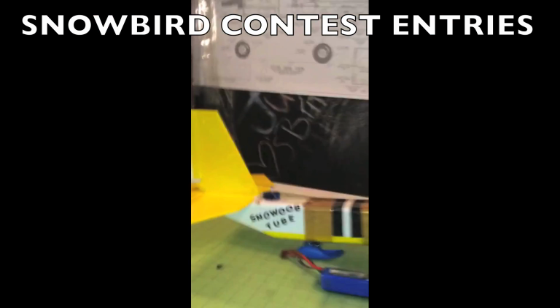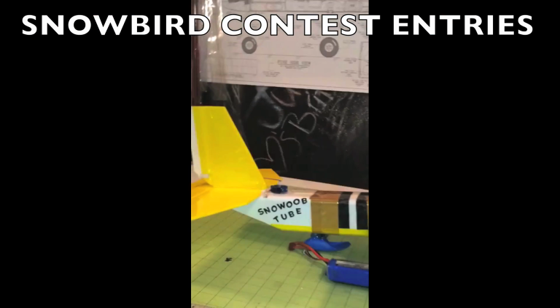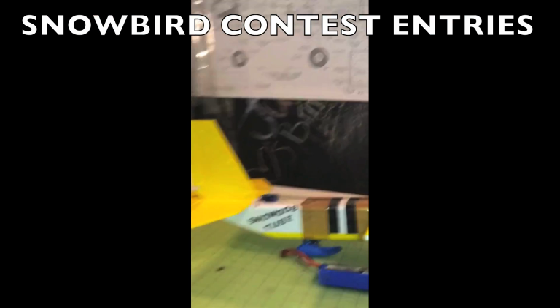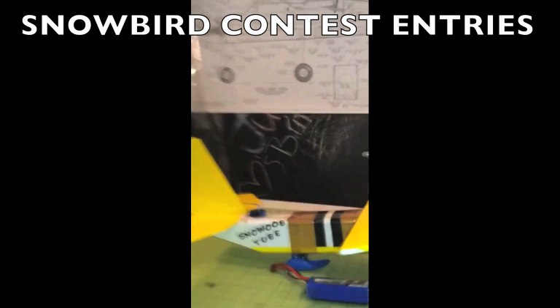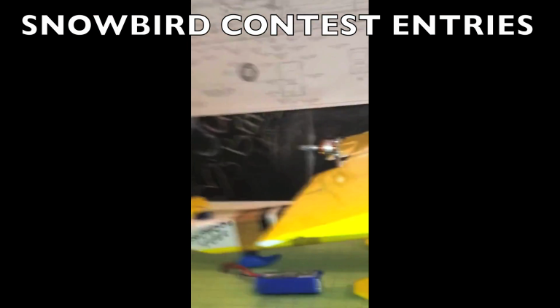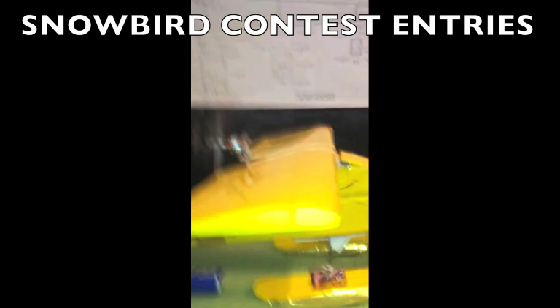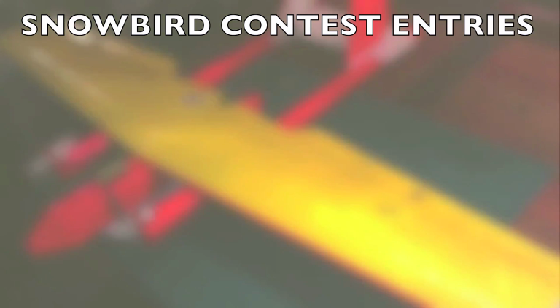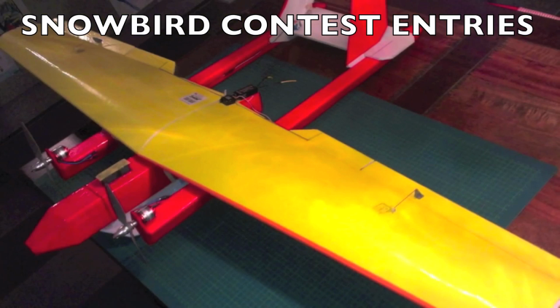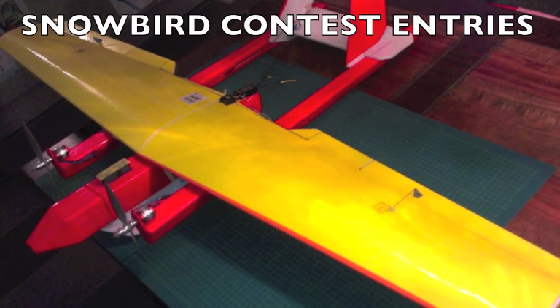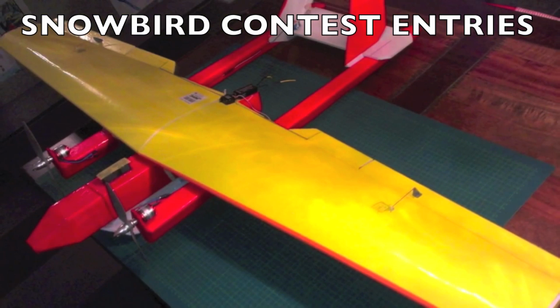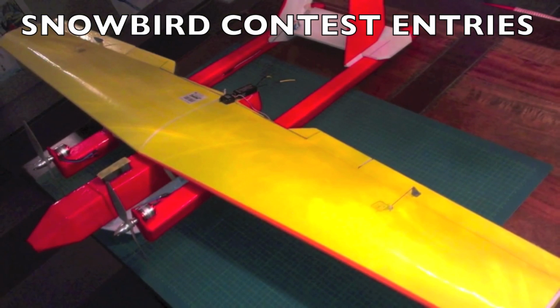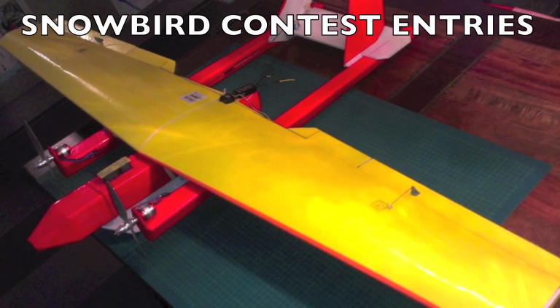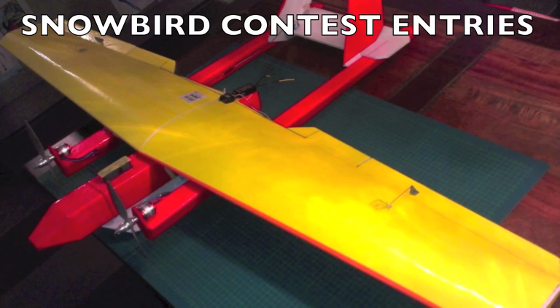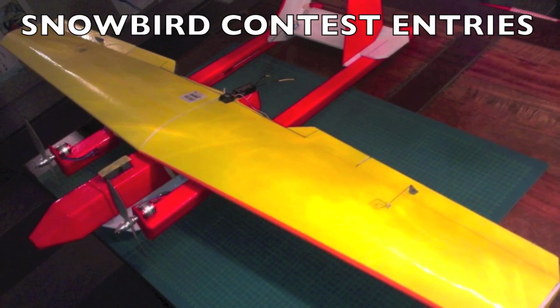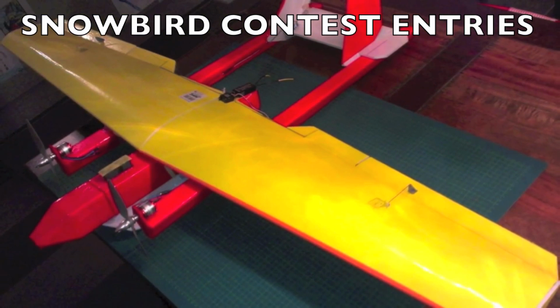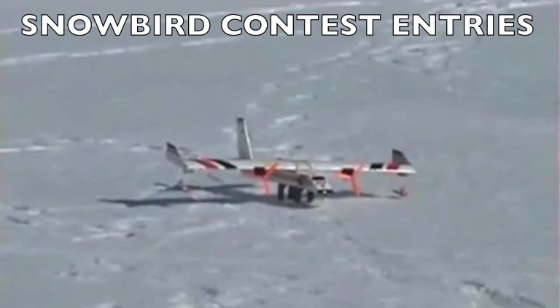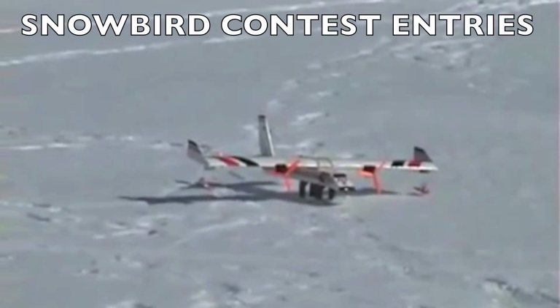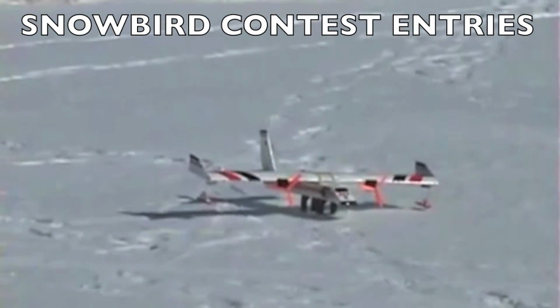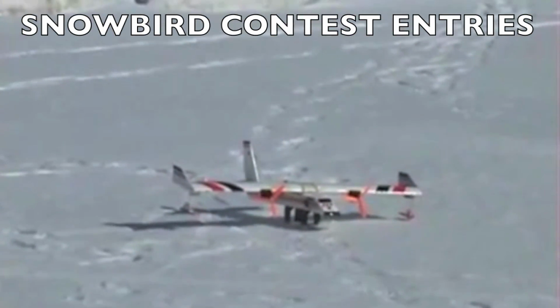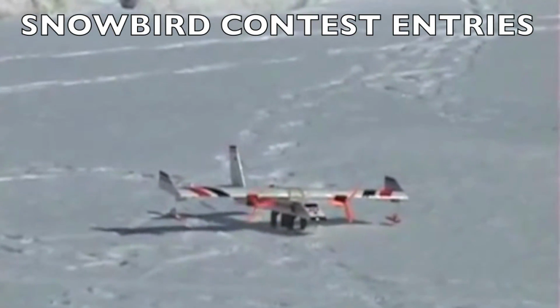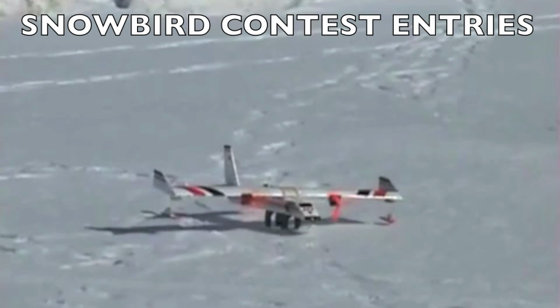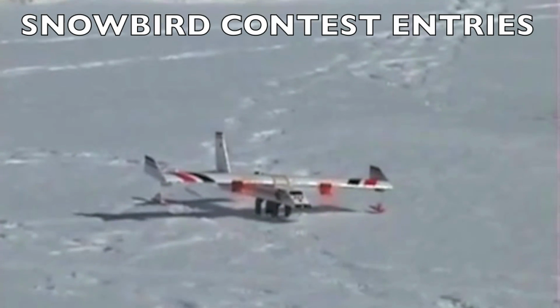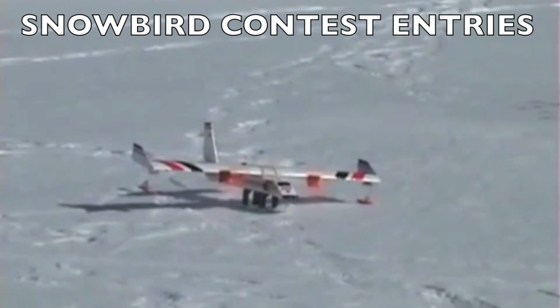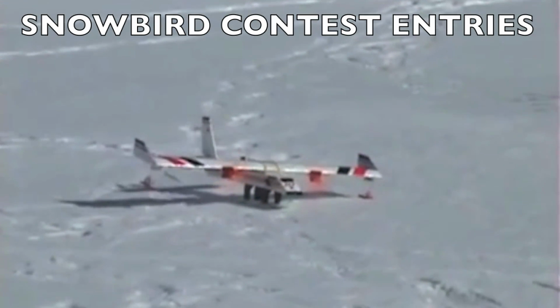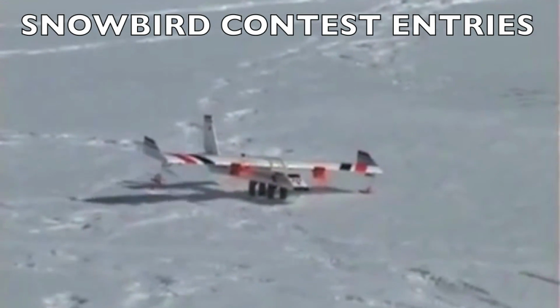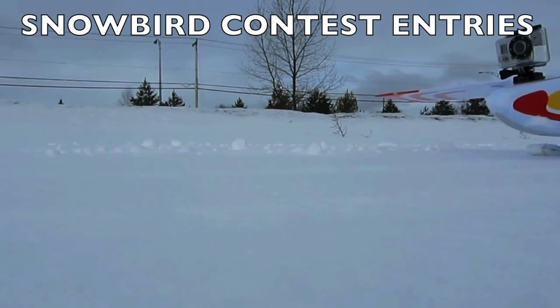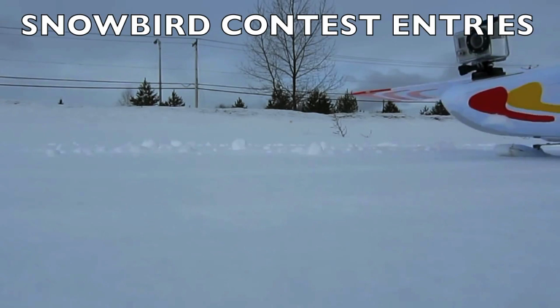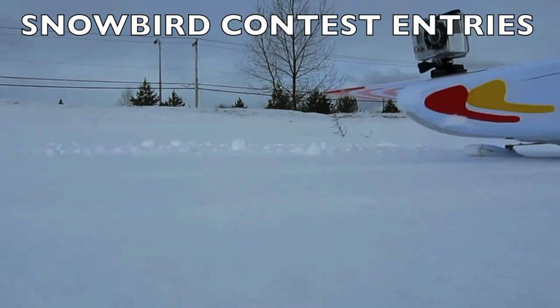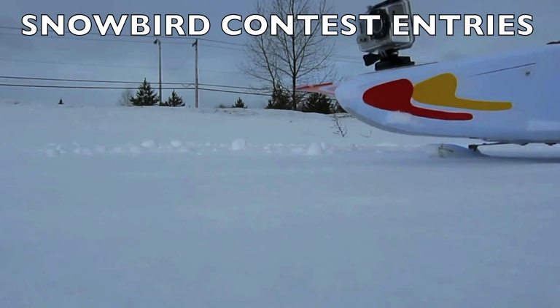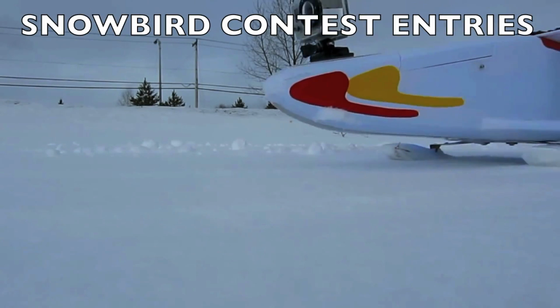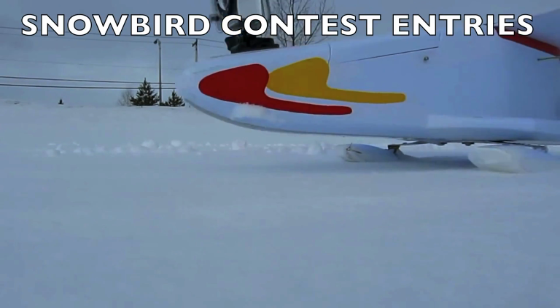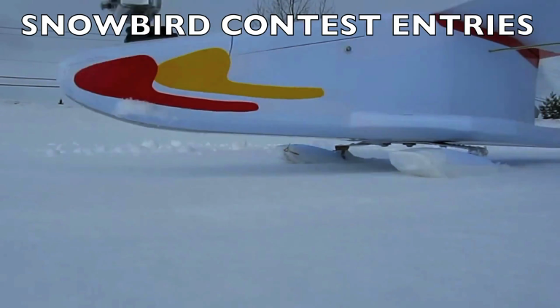Twin motor, single motor, high wing, low wings. Now comes the hard part where Rob McKenzie and I have to choose a winner. We'd really like your input in the comments below if you want to tell us which plane or planes are your favorites.